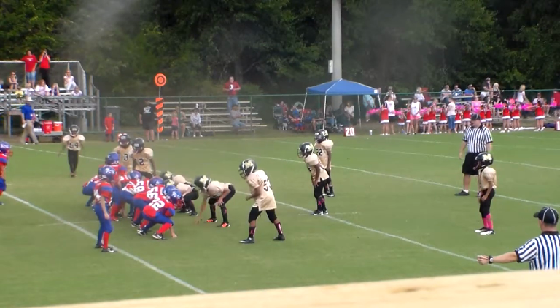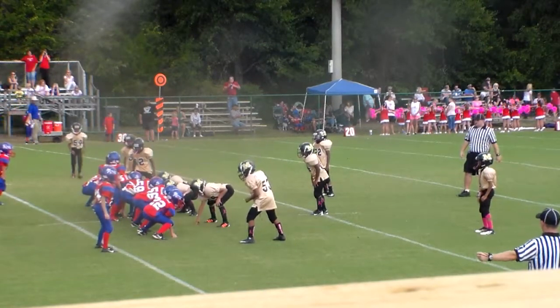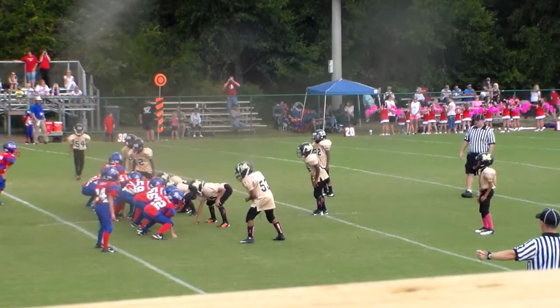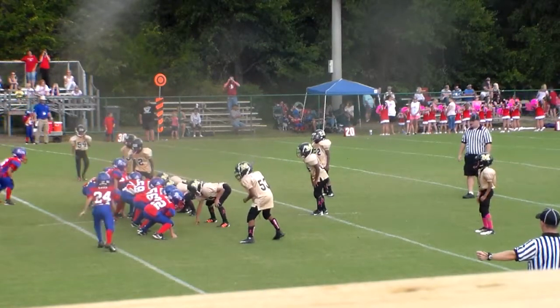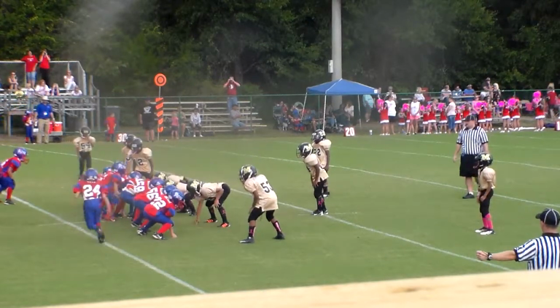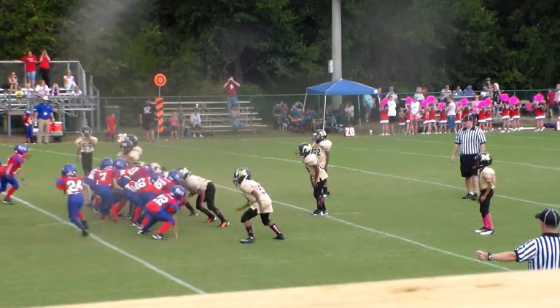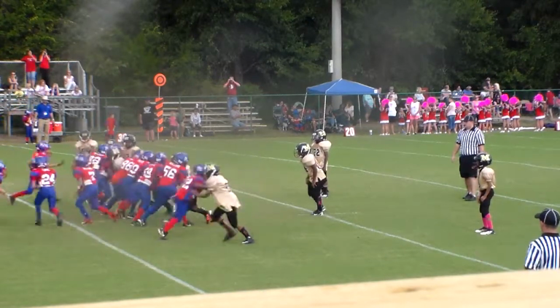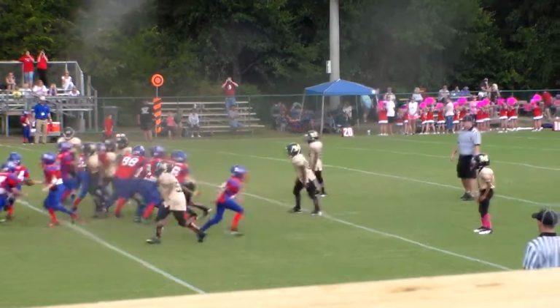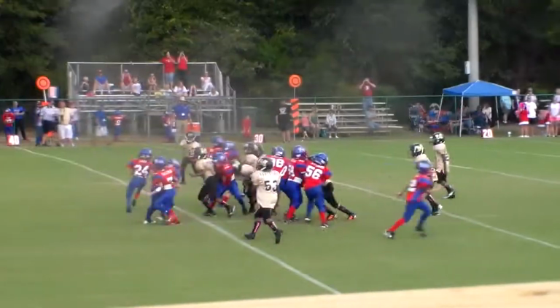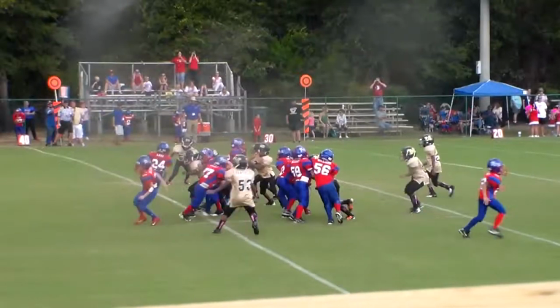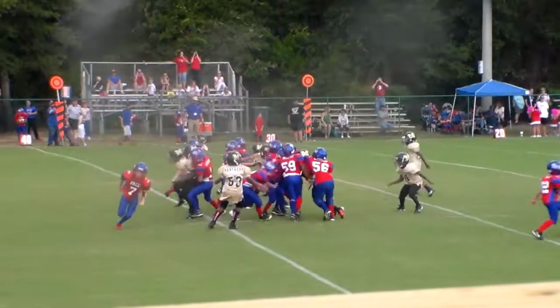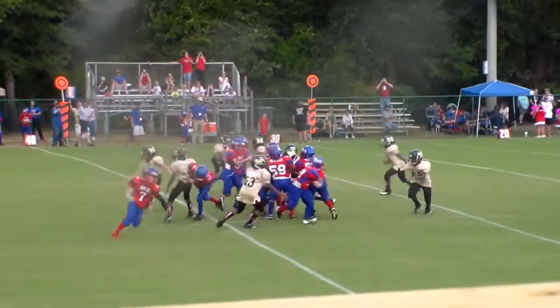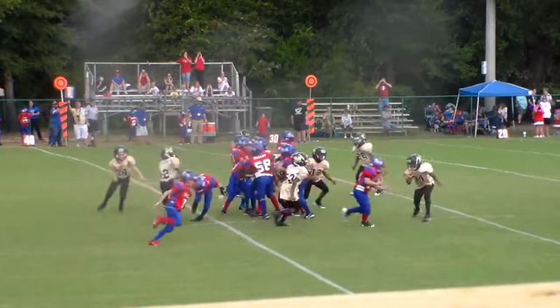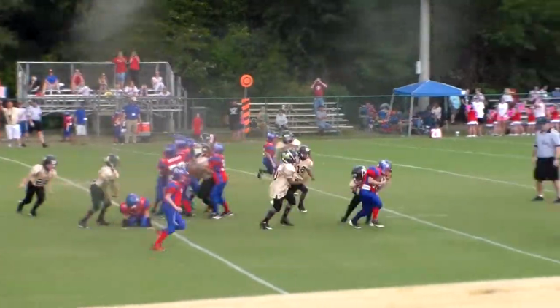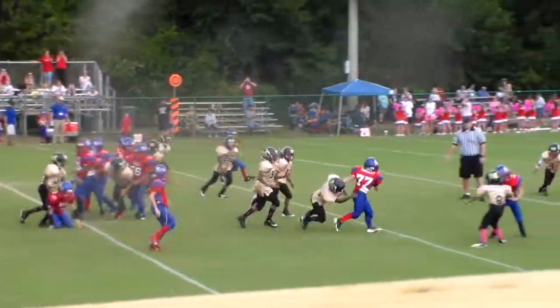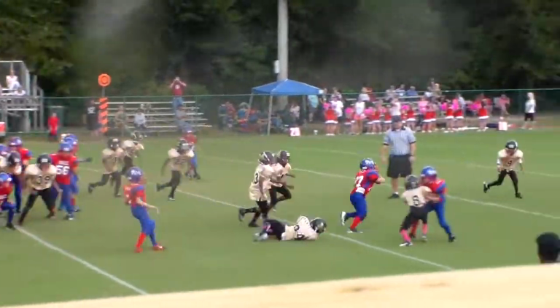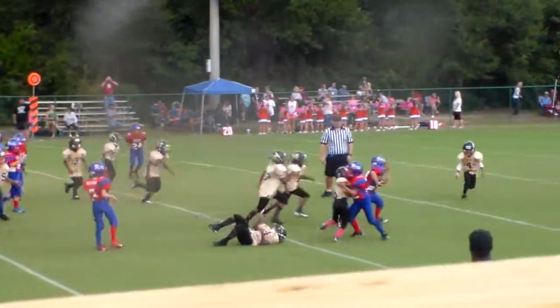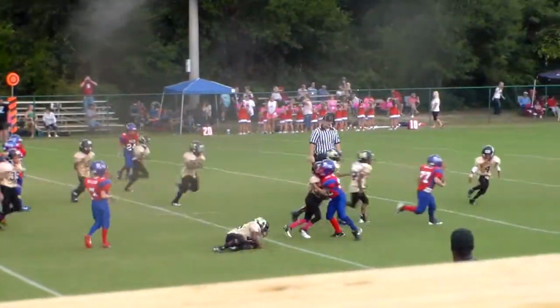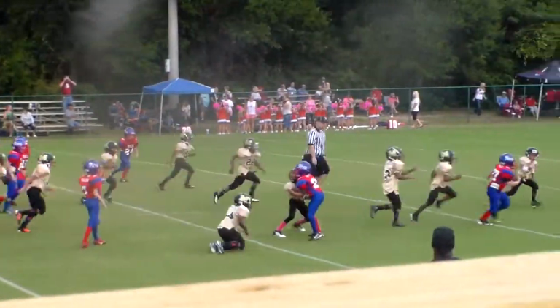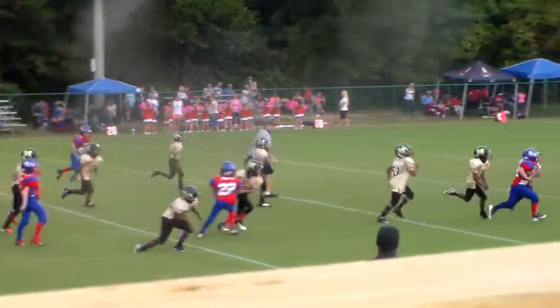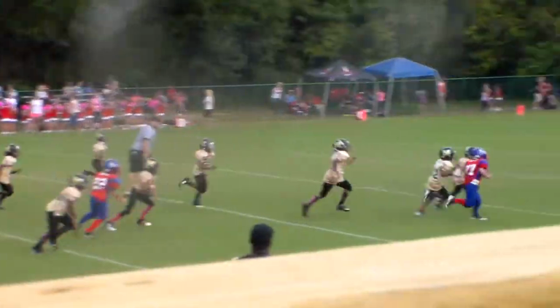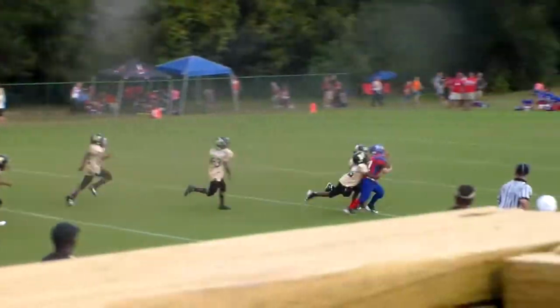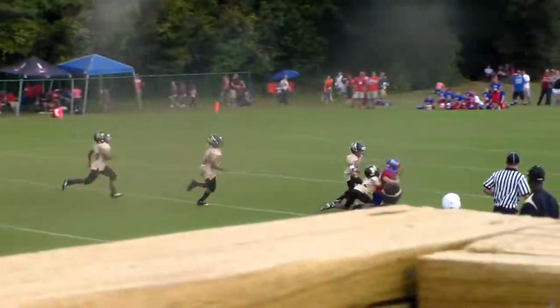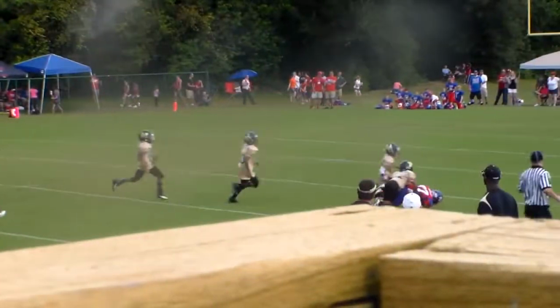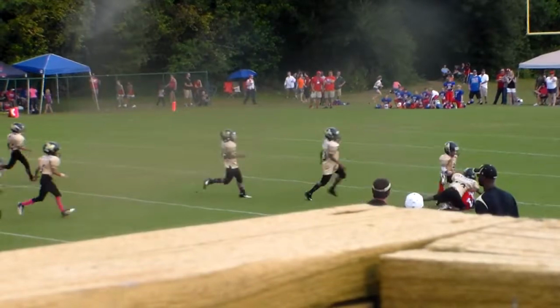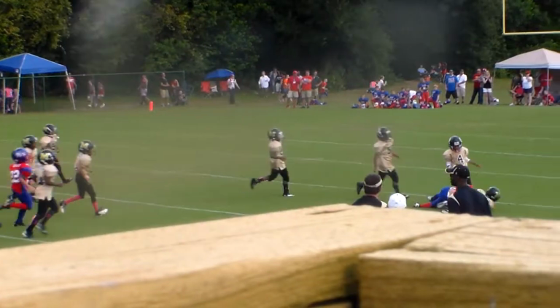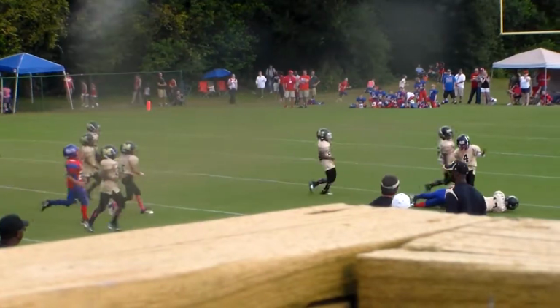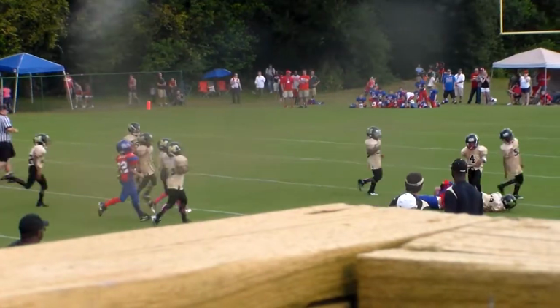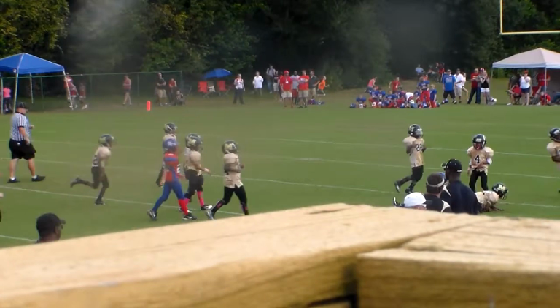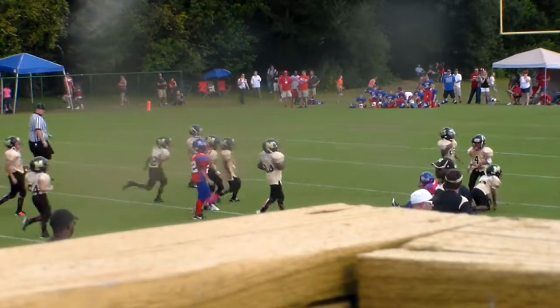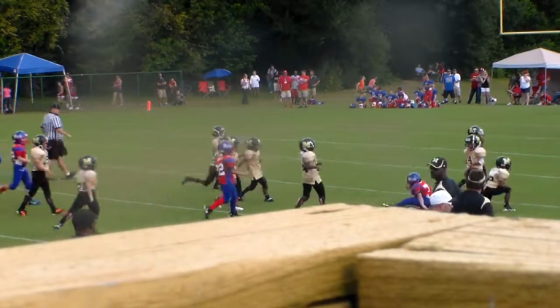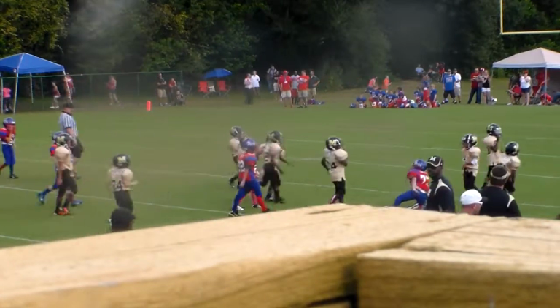Base comes to the line. Here's the snap. Number 77 on the ball carry, breaks up the middle, right down.